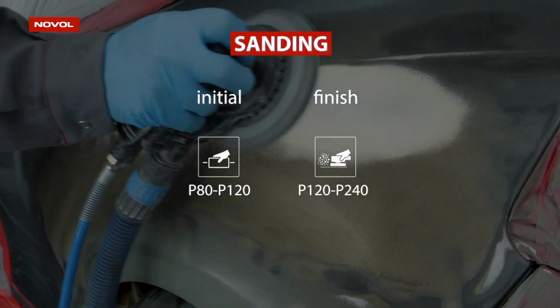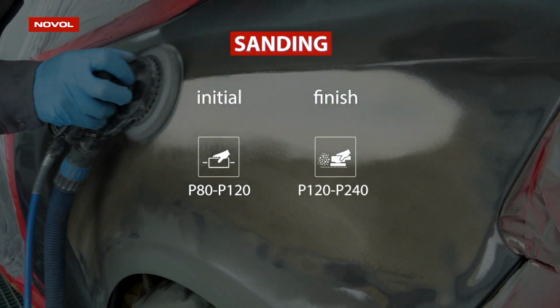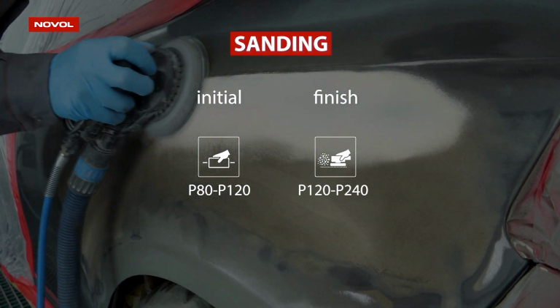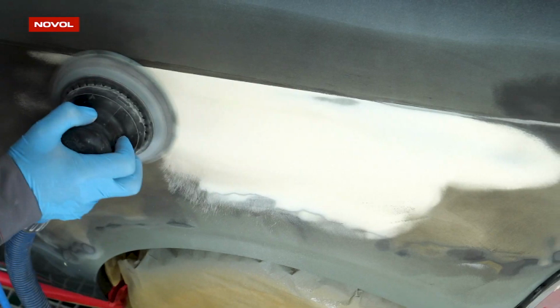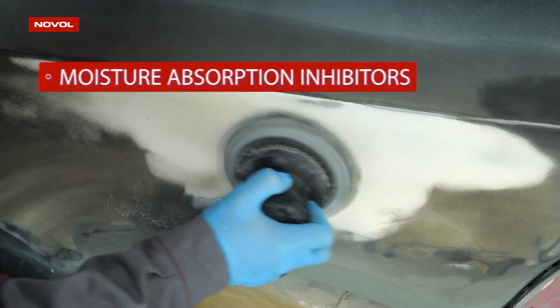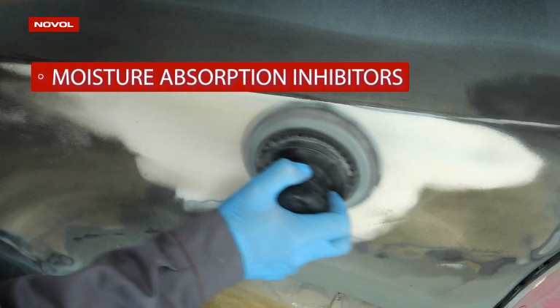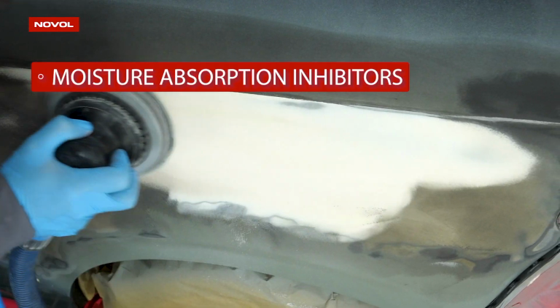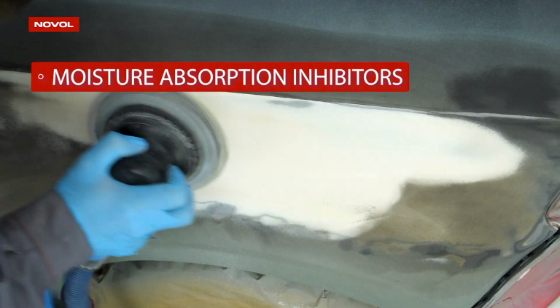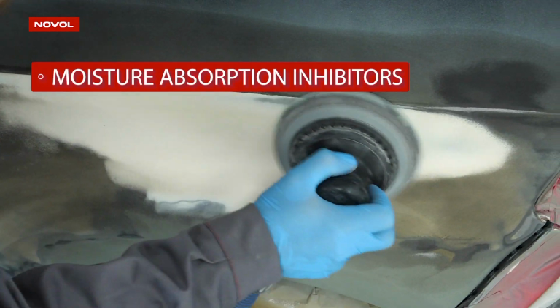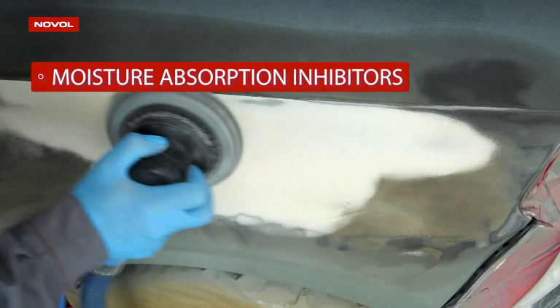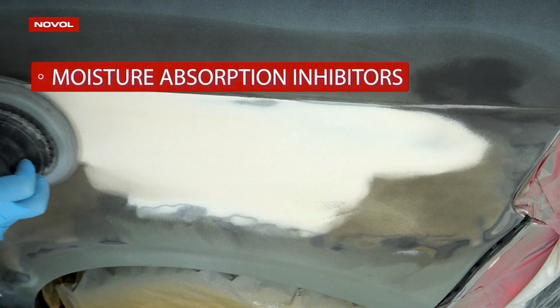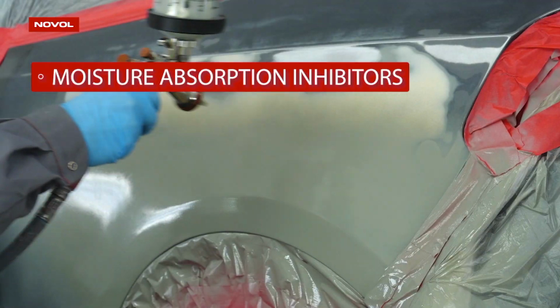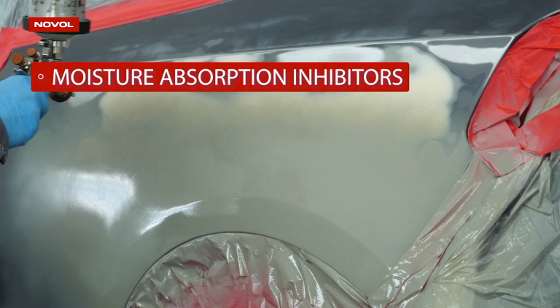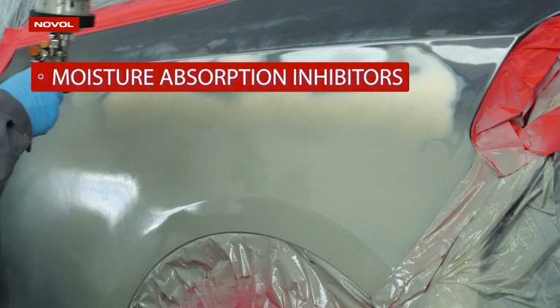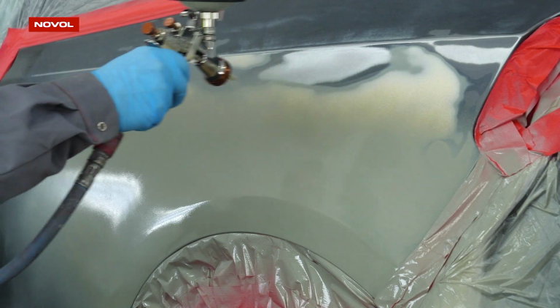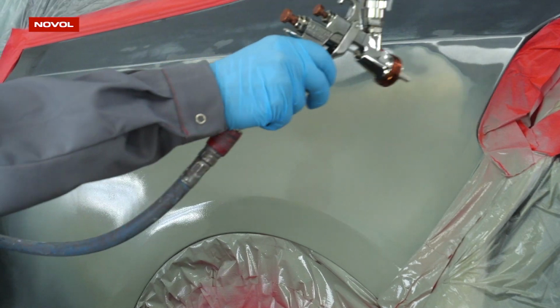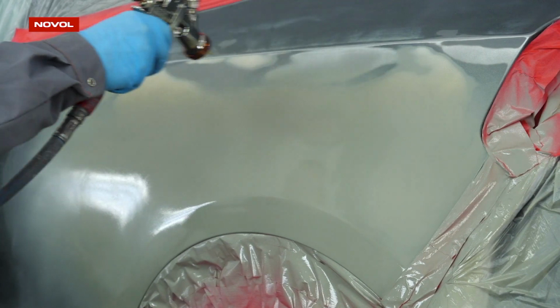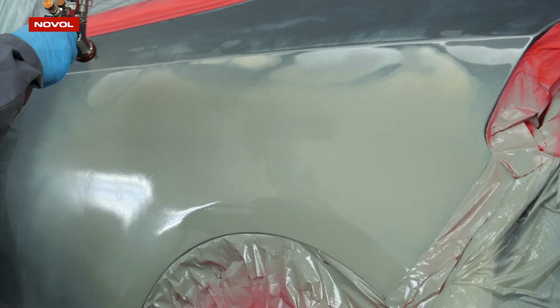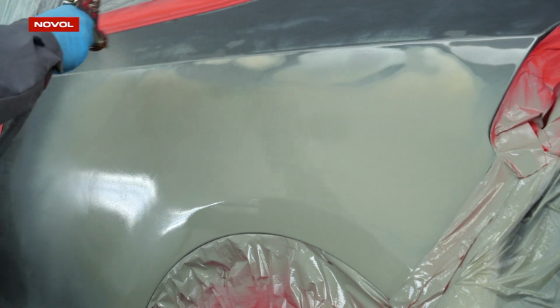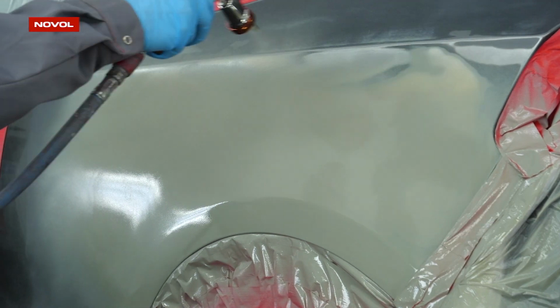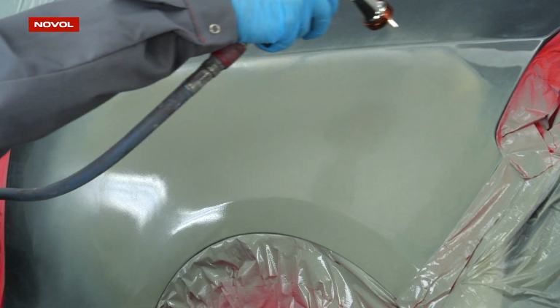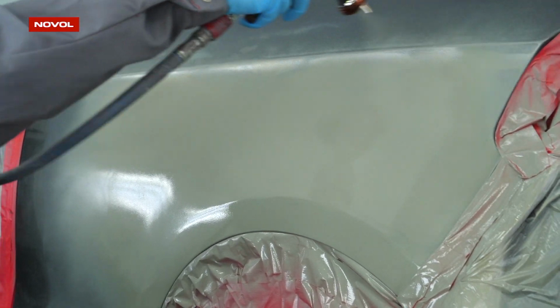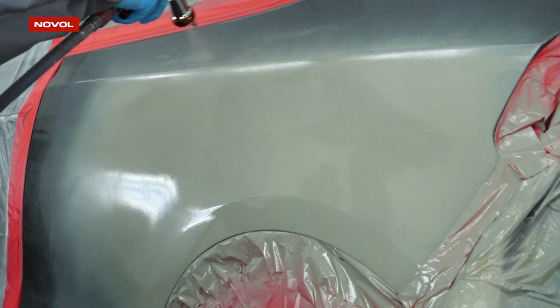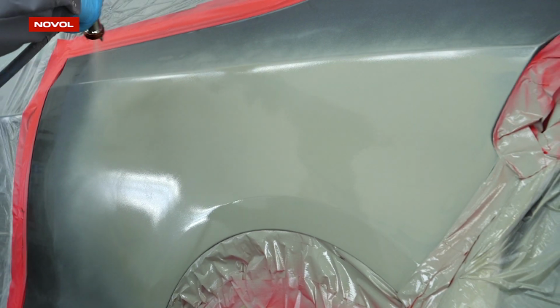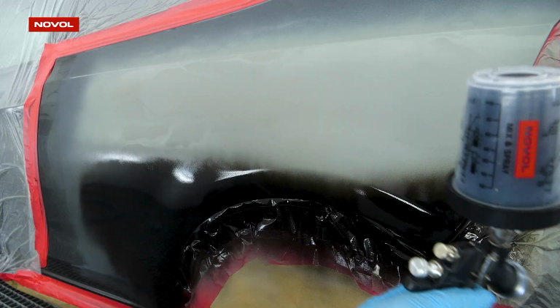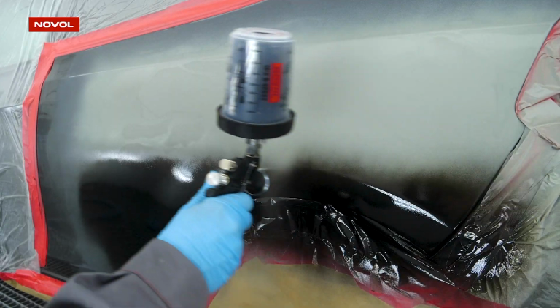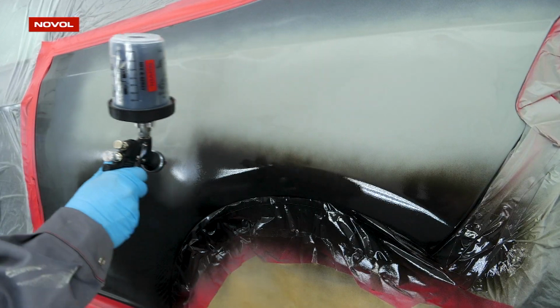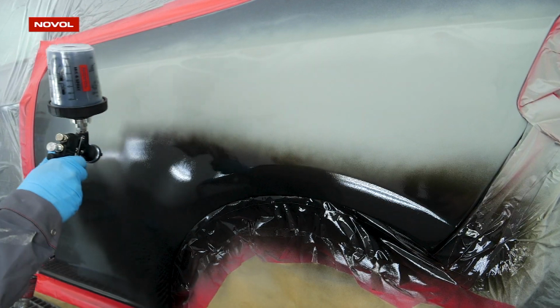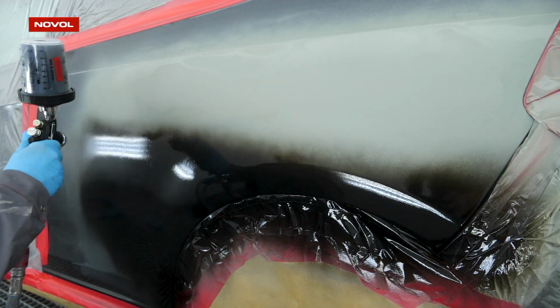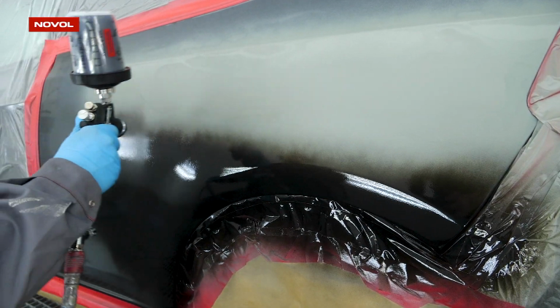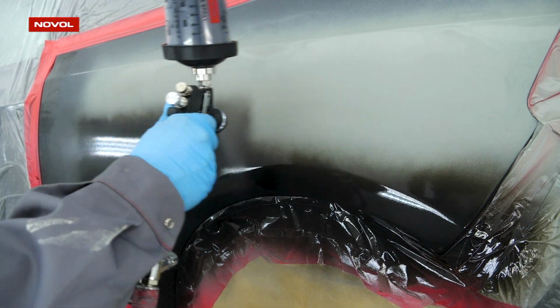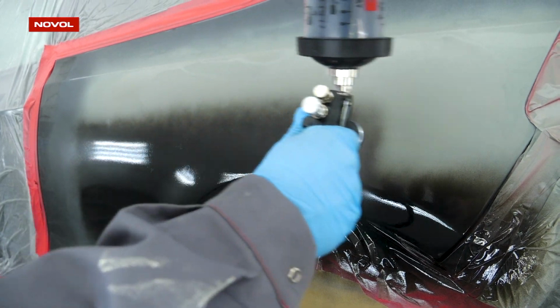The putty contains moisture absorption inhibitors. Please remember that in order to achieve the highest quality repair, polyester putties must be isolated with an epoxy primer.